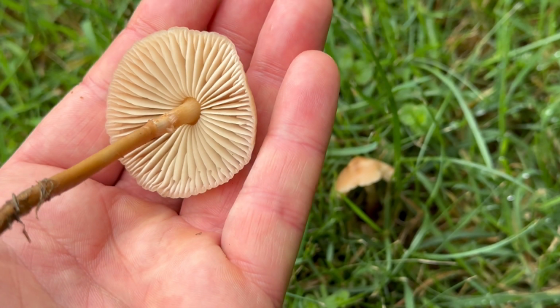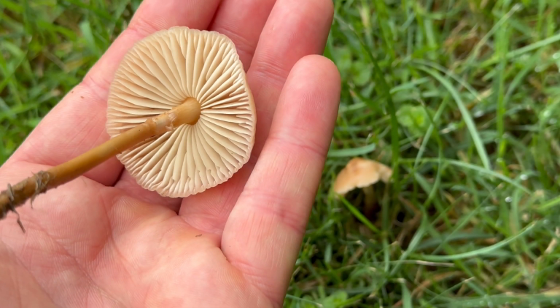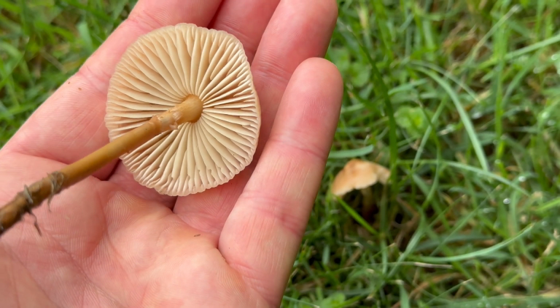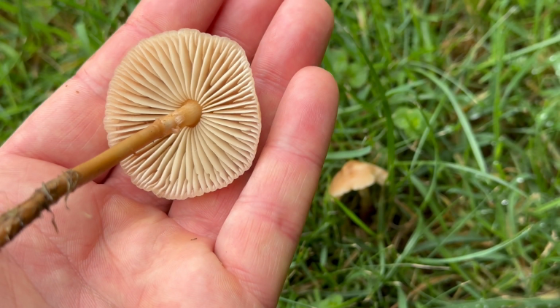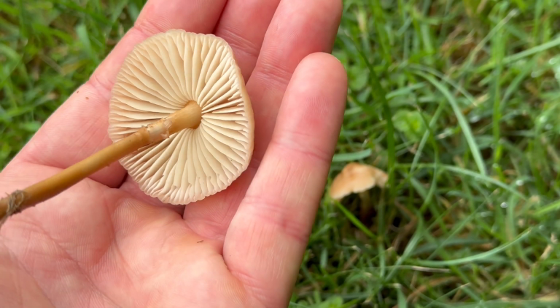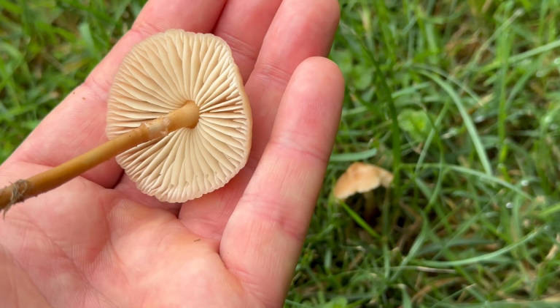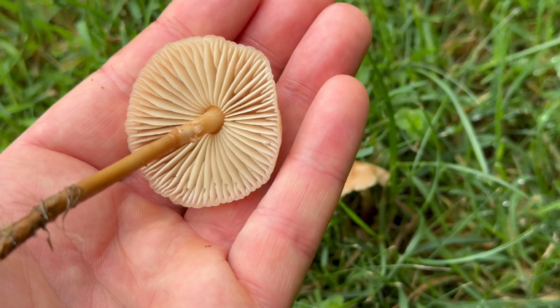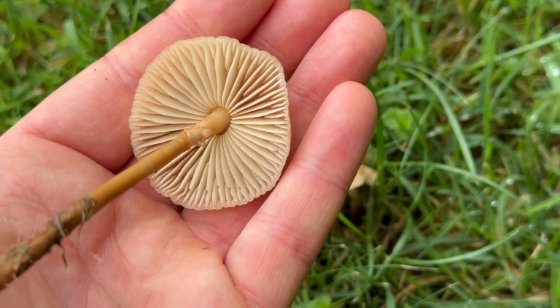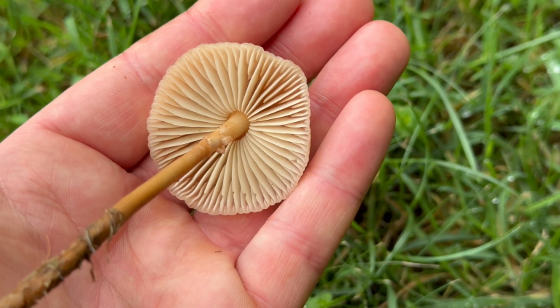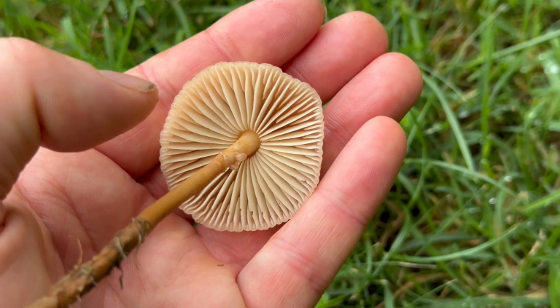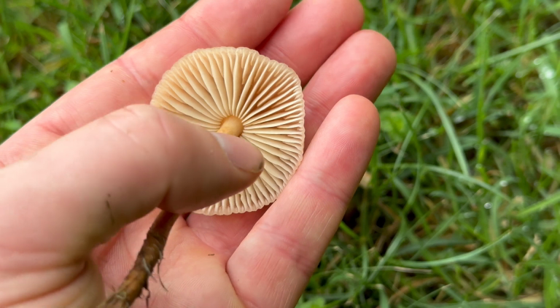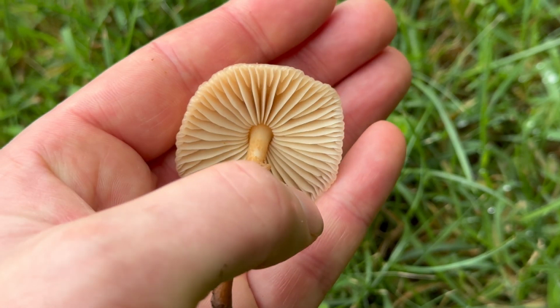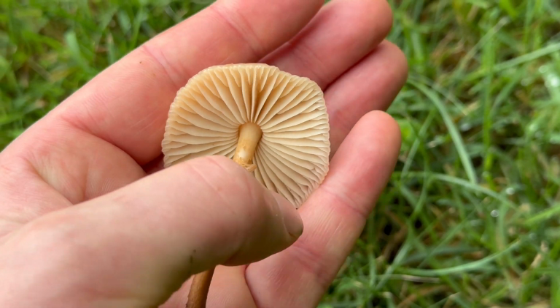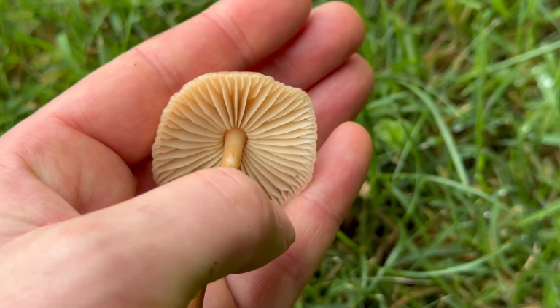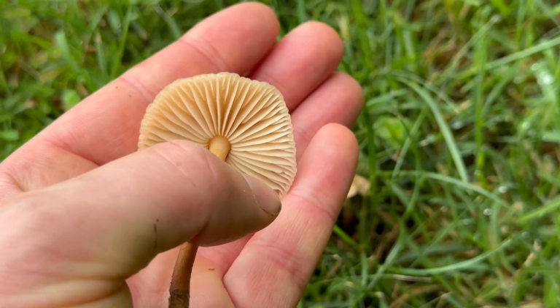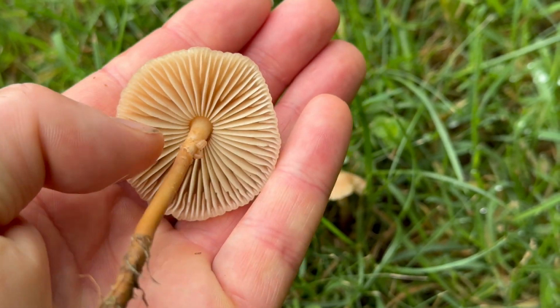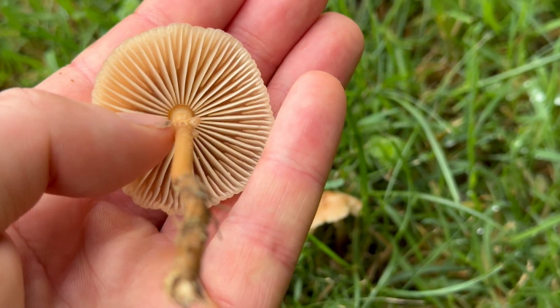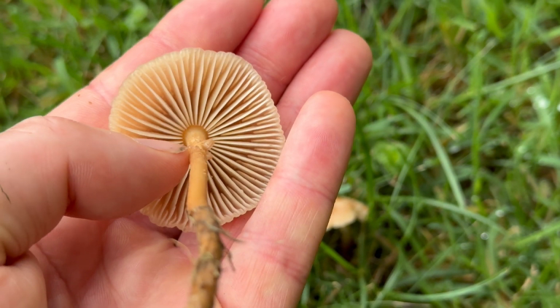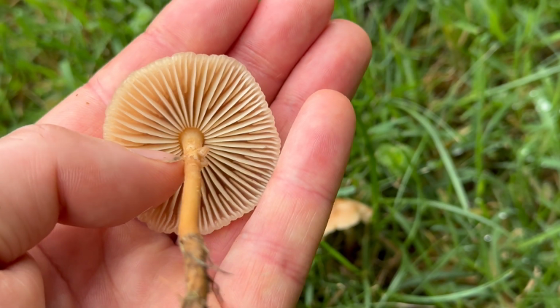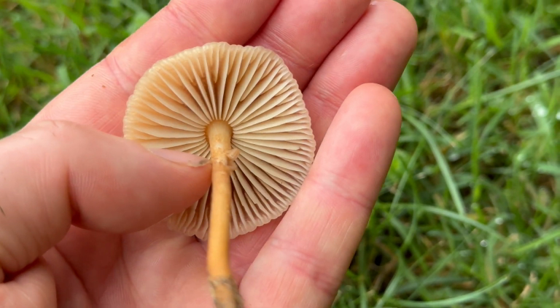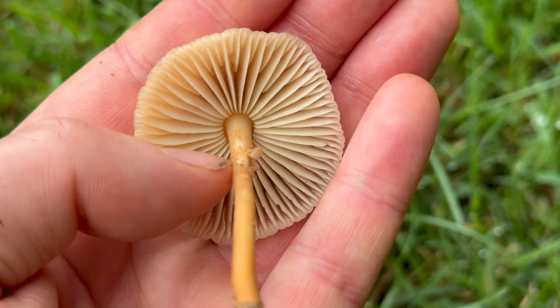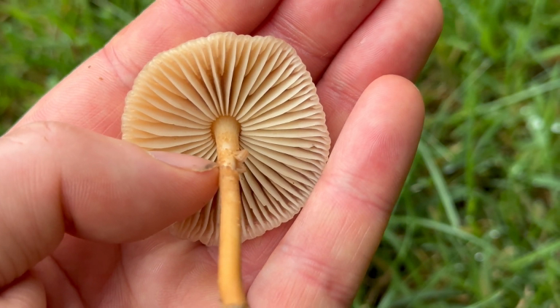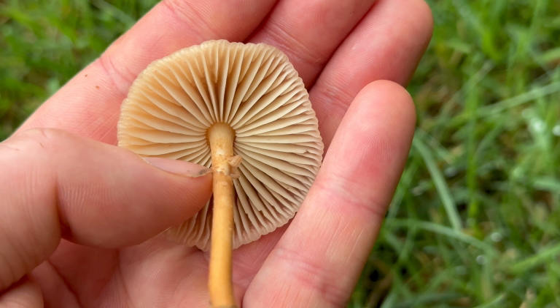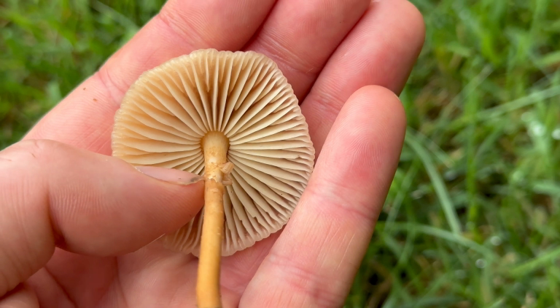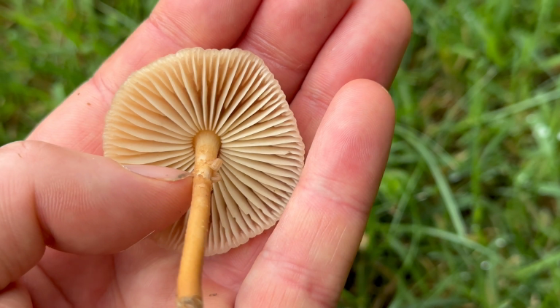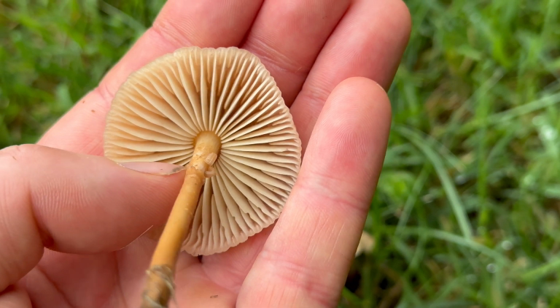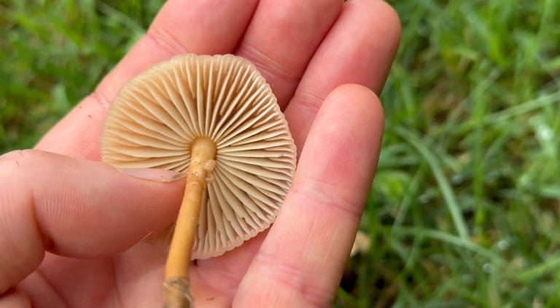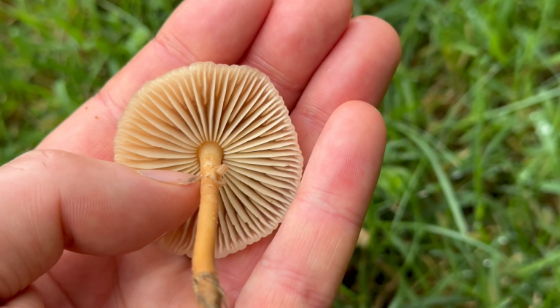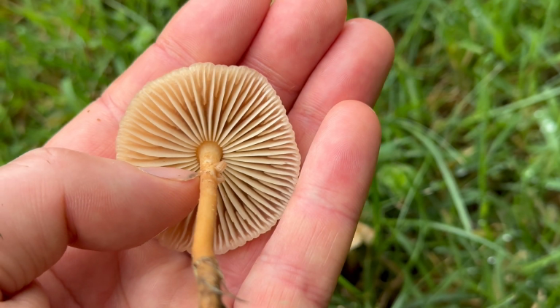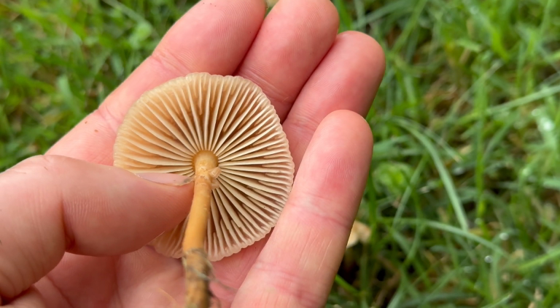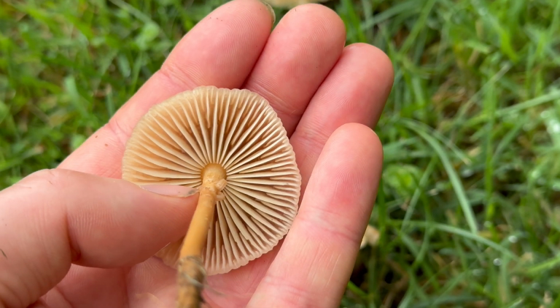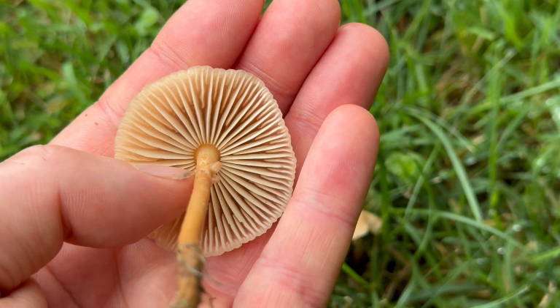That's one of the main differences to the fool's funnel, which has gills that are decurrent, or gills that run slightly down the stem. And as I said before, the fool's funnel is deadly poisonous, so you need to check this on every mushroom.